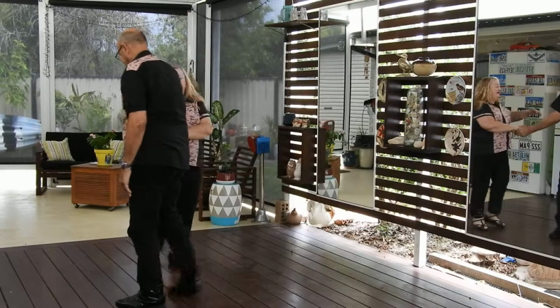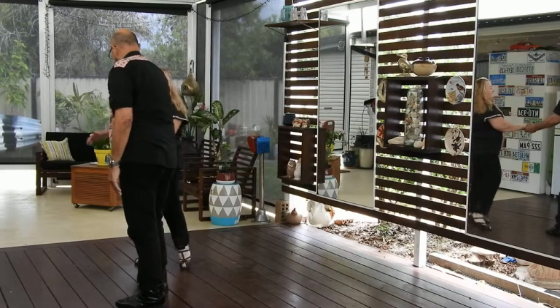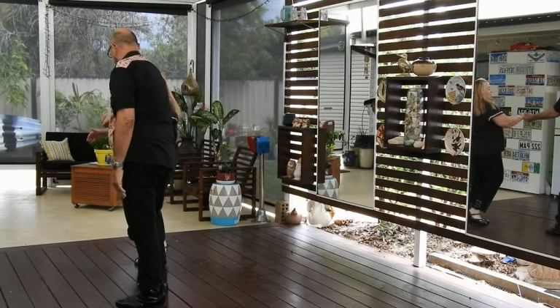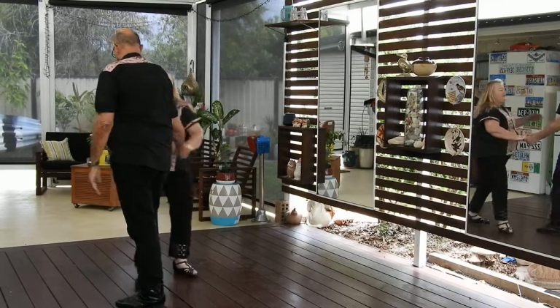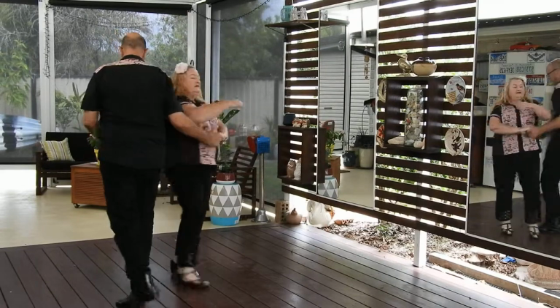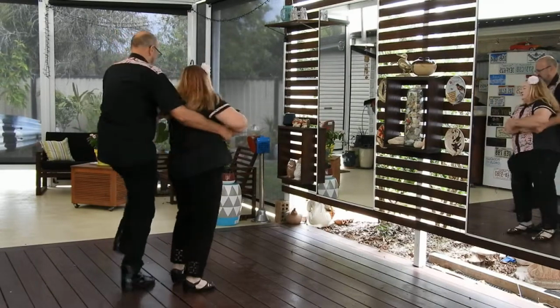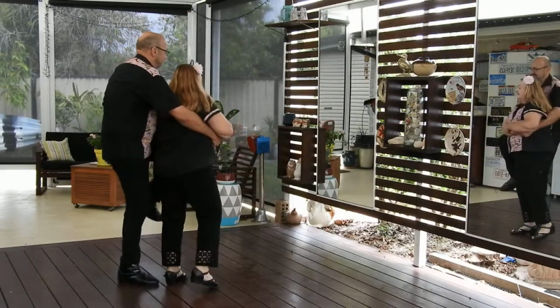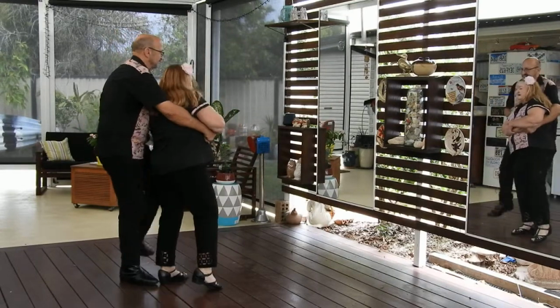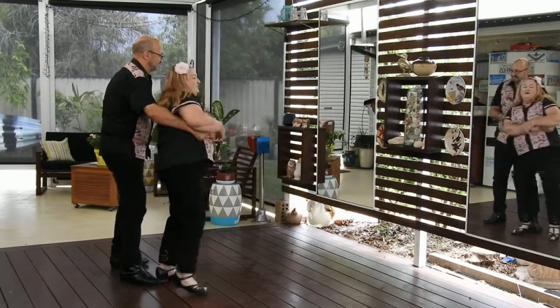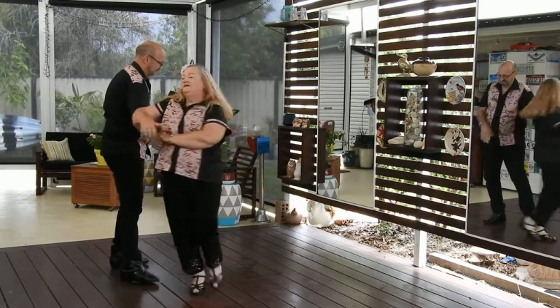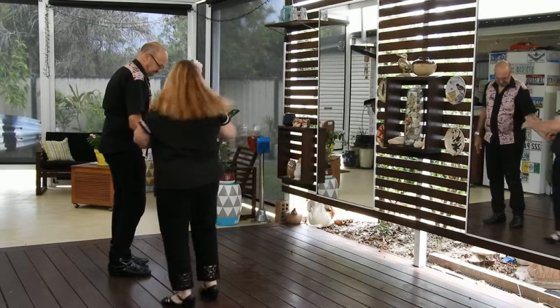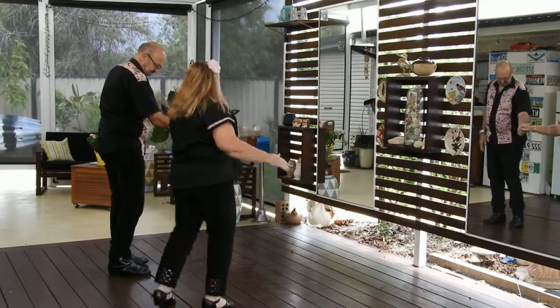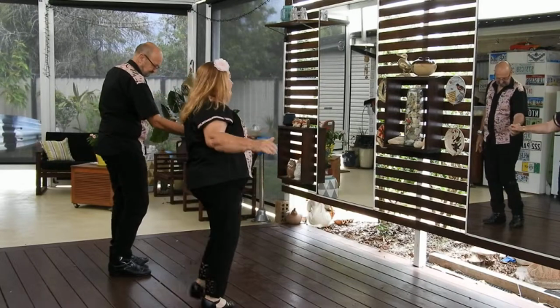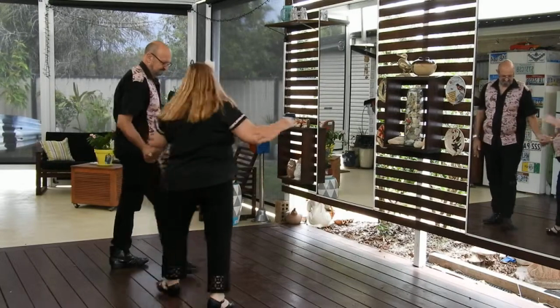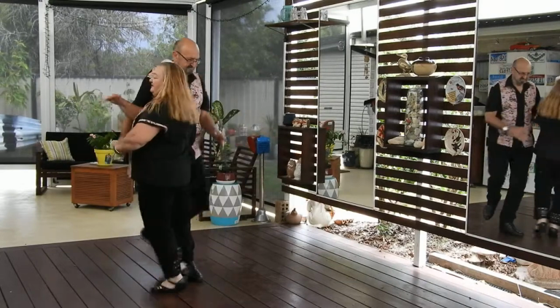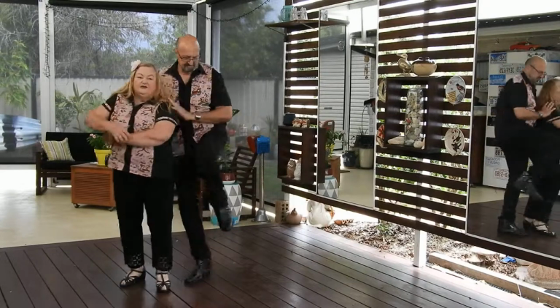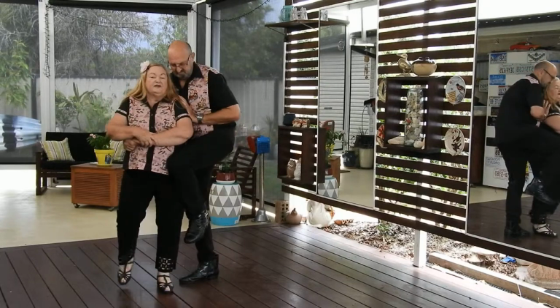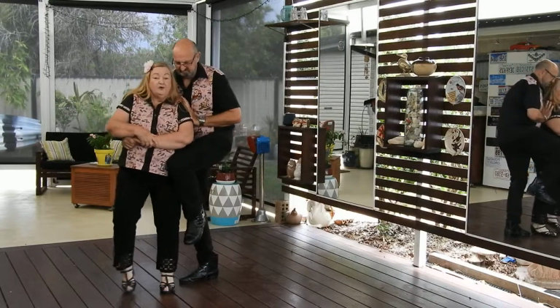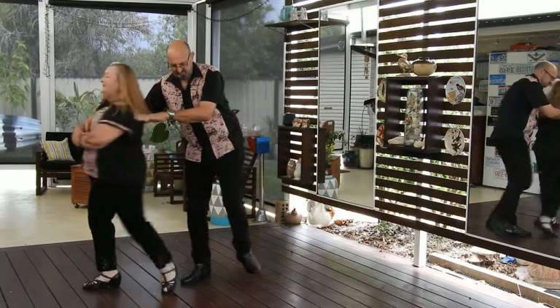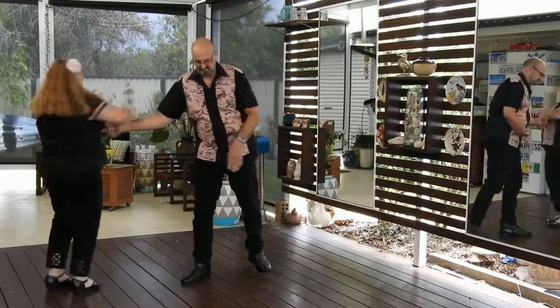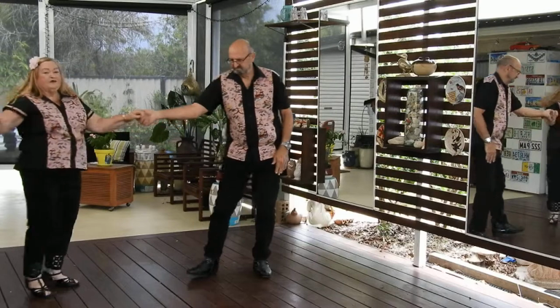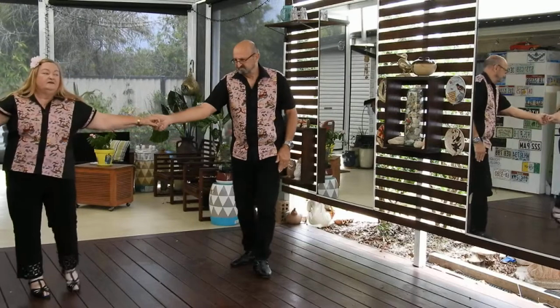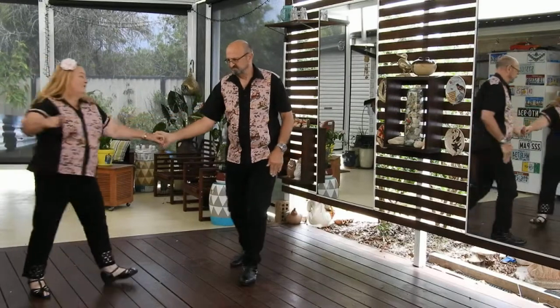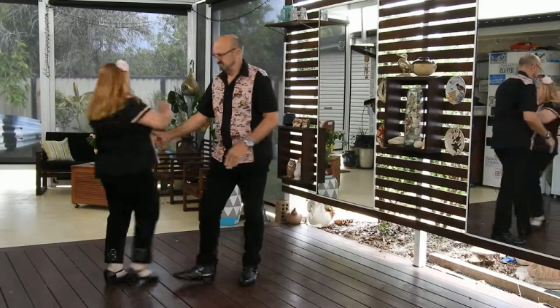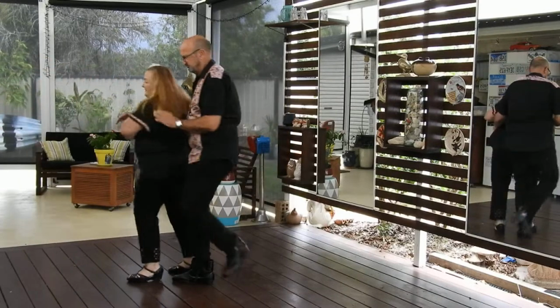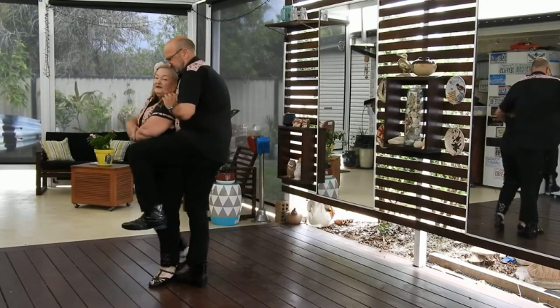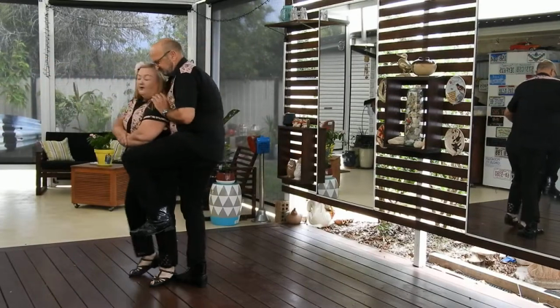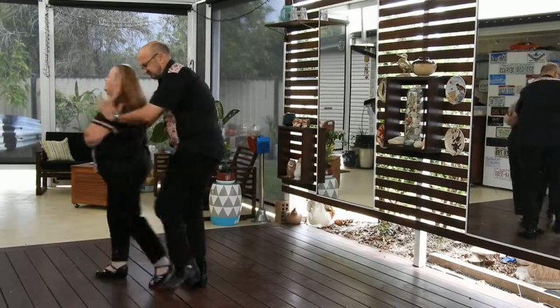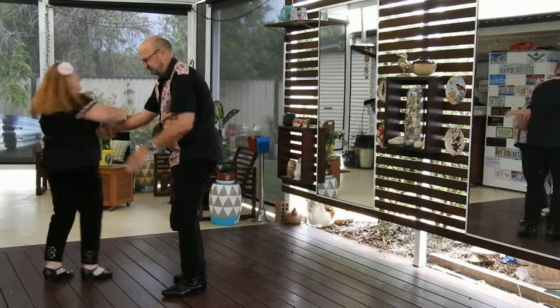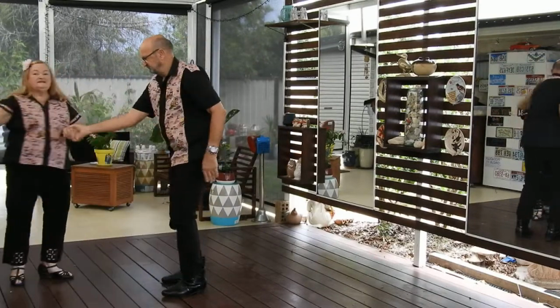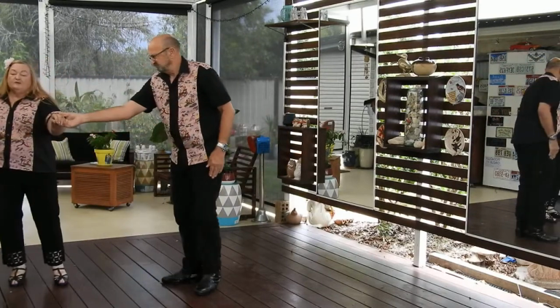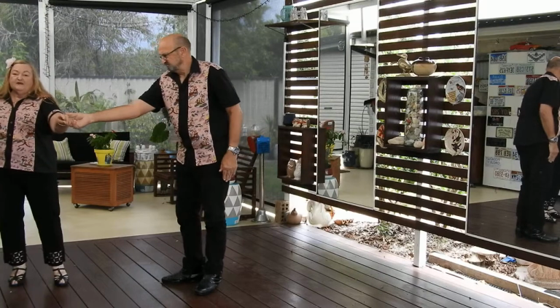Then one, two, three, four. And again — one, two, three, four. One, two, three, four. And last one: one, two, three, four. So that's the end of the Wrap It Up.